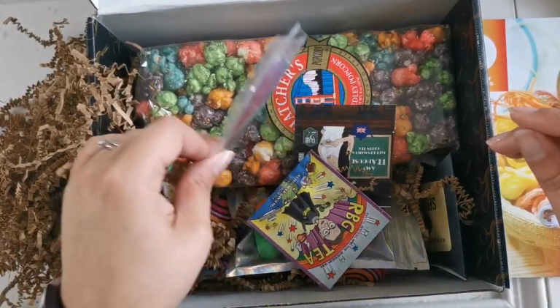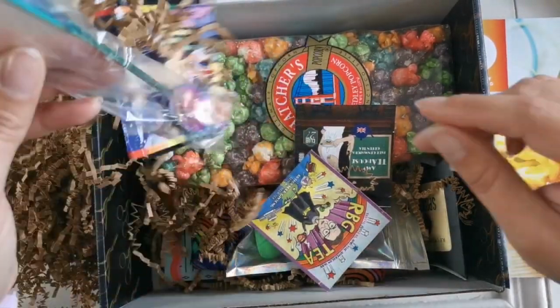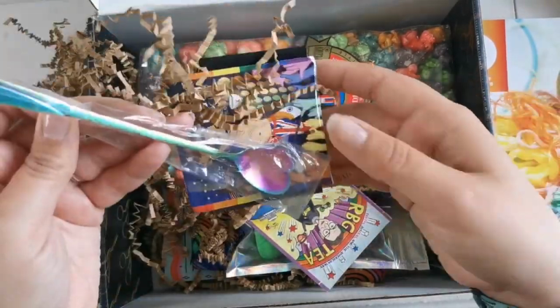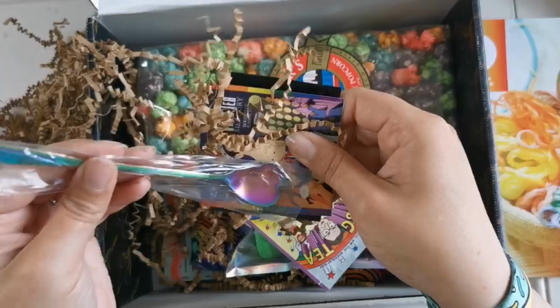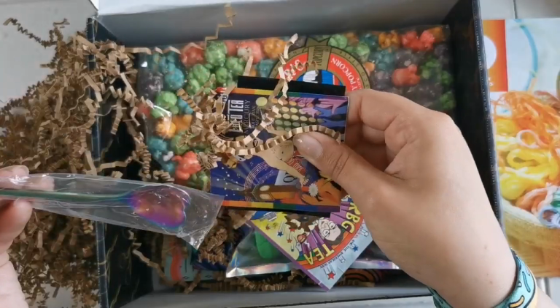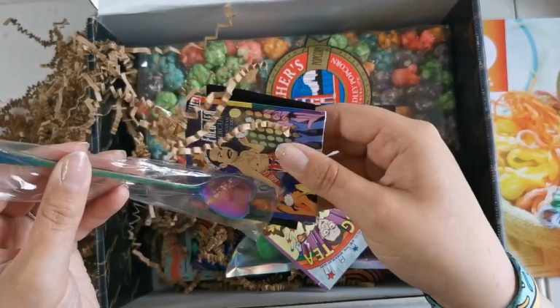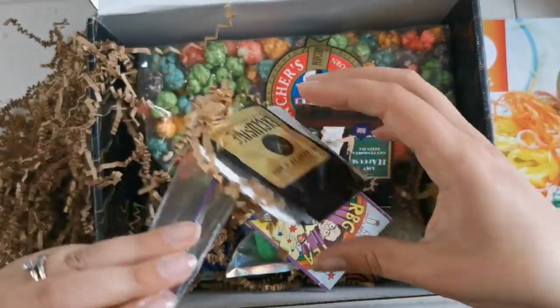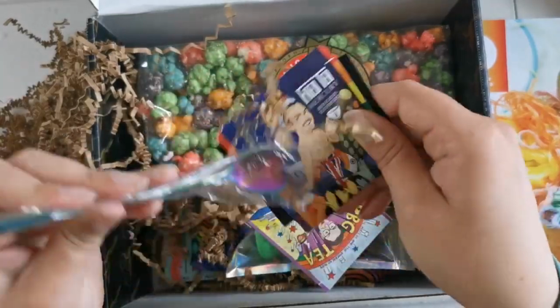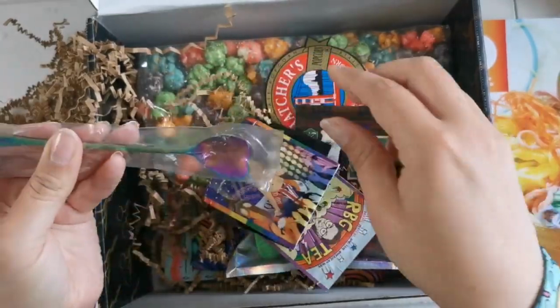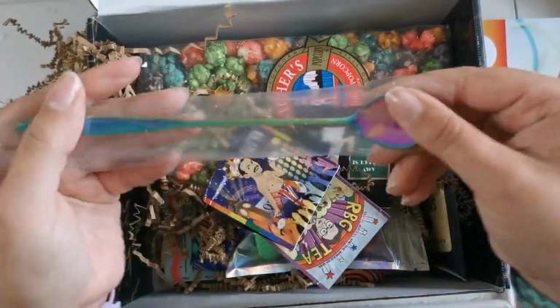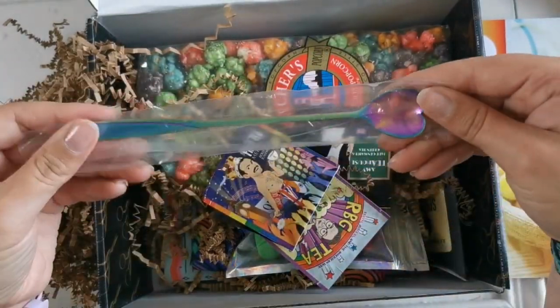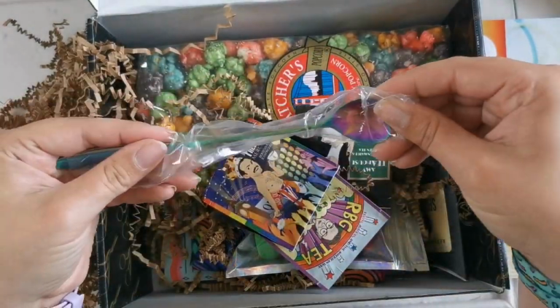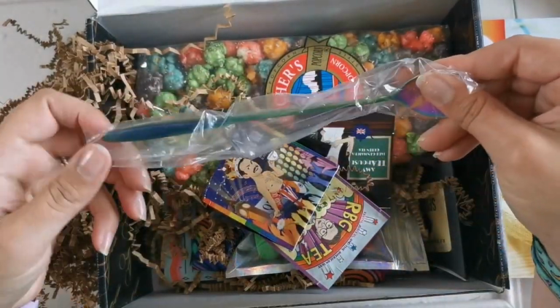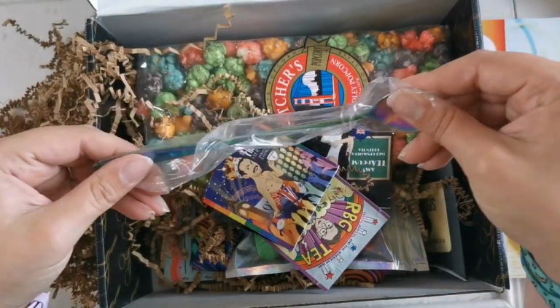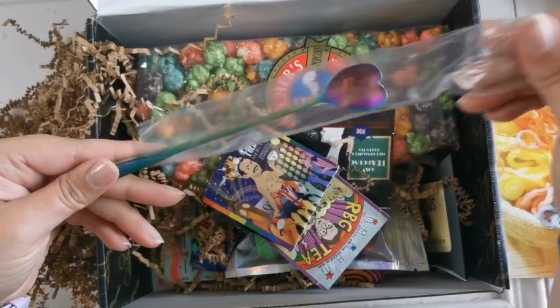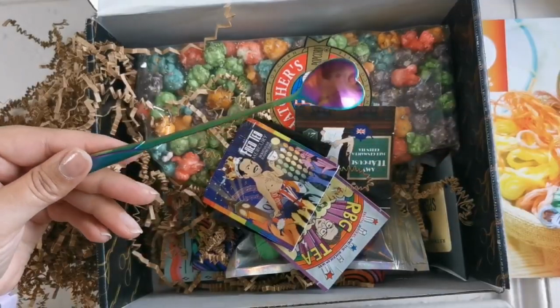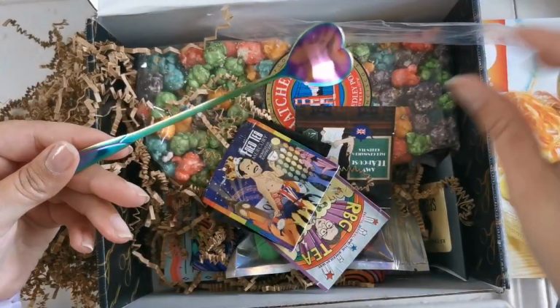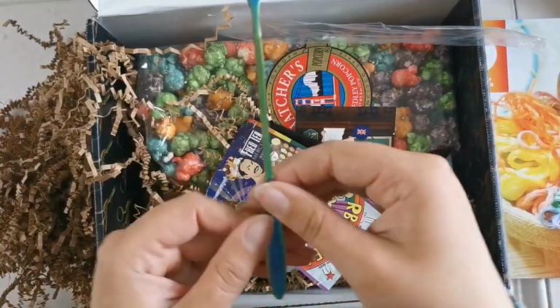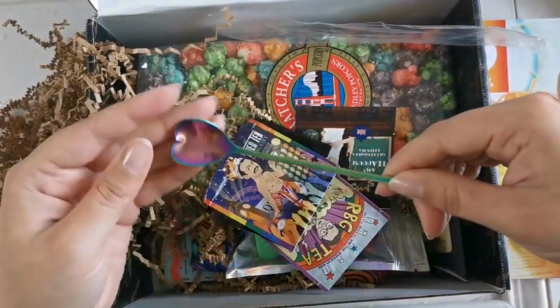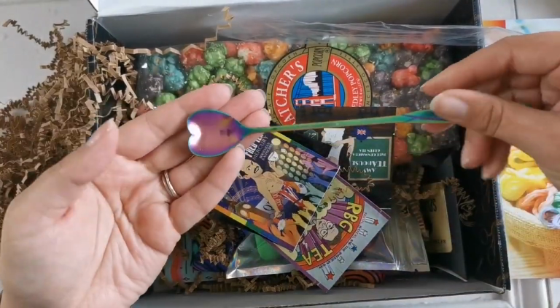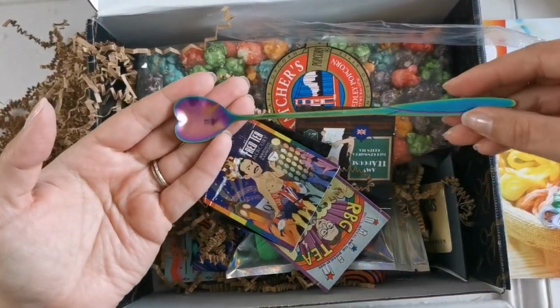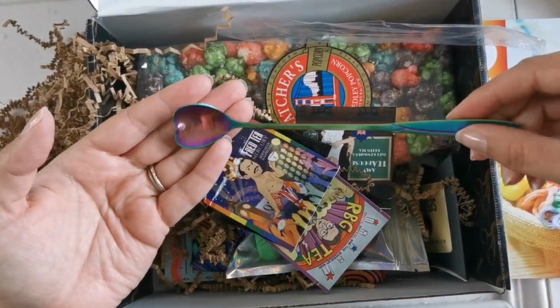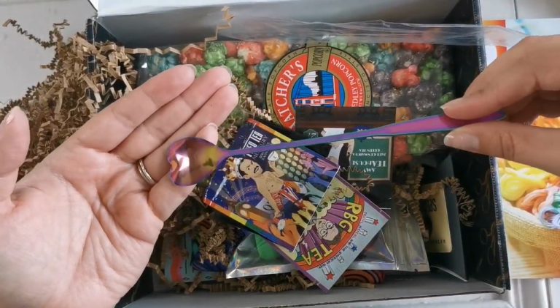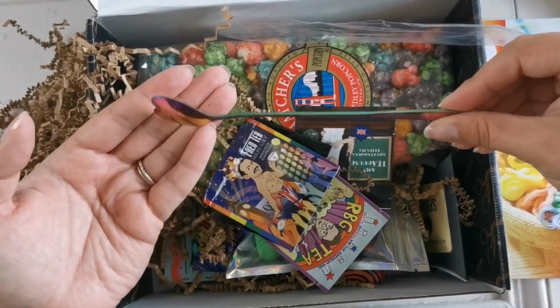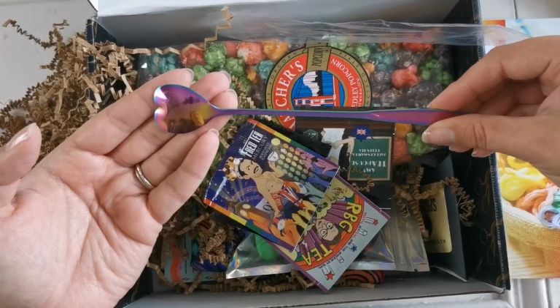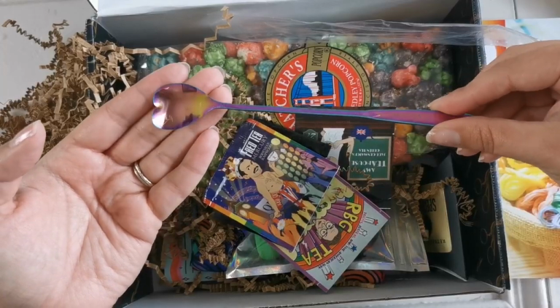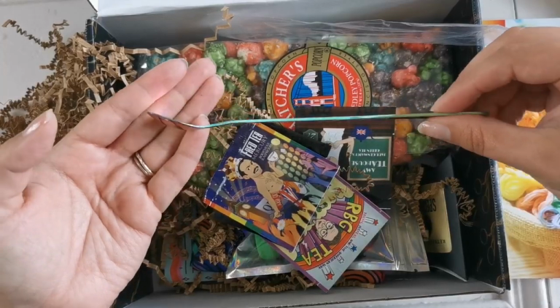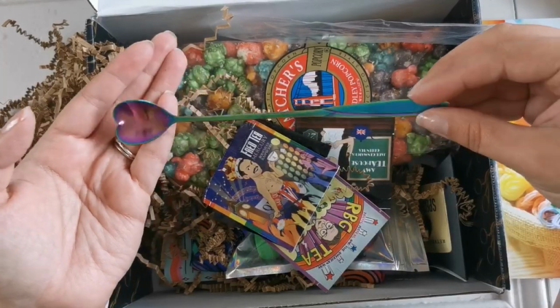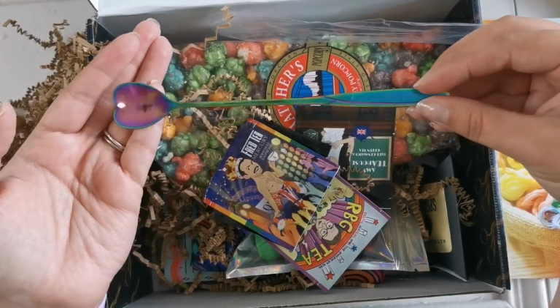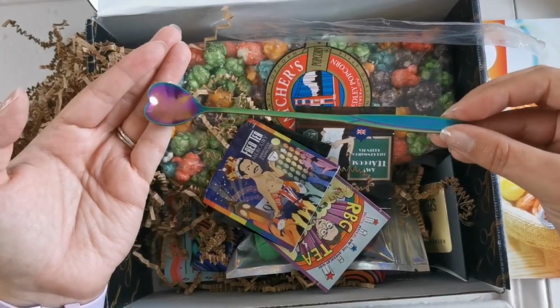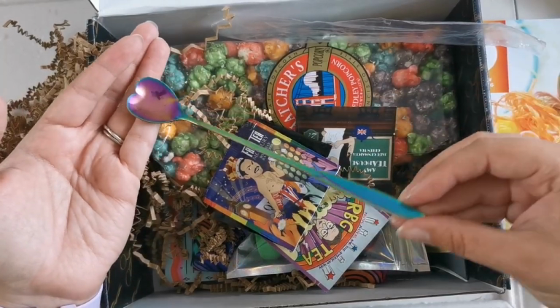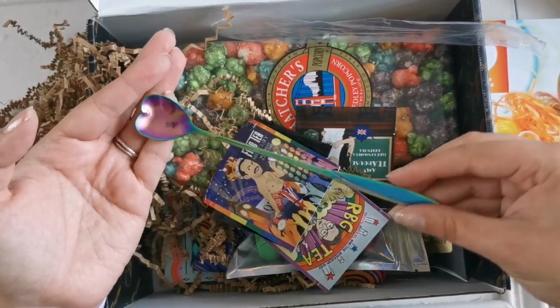We've also got this — that's a magnet — and this beautiful spoon. That is so cool. It's like a chrome spoon and it's got all the different colors in it. Very rainbow.